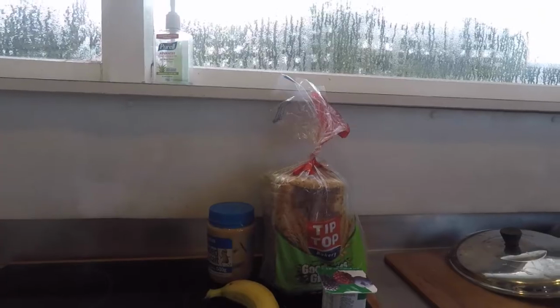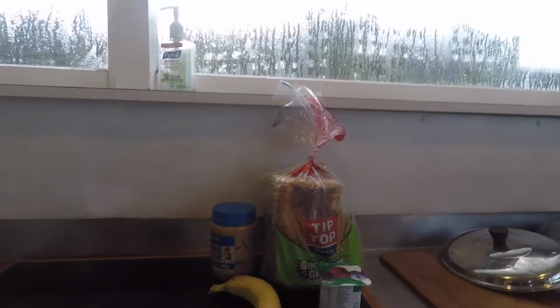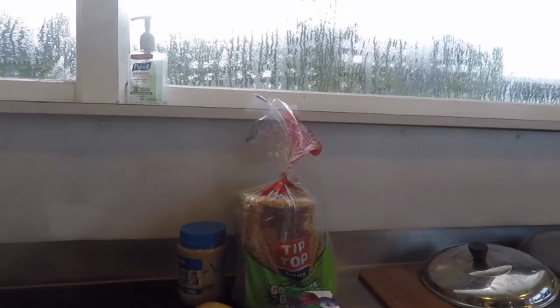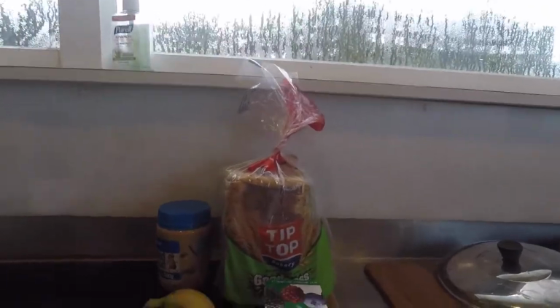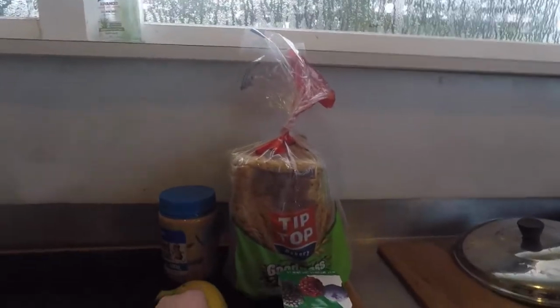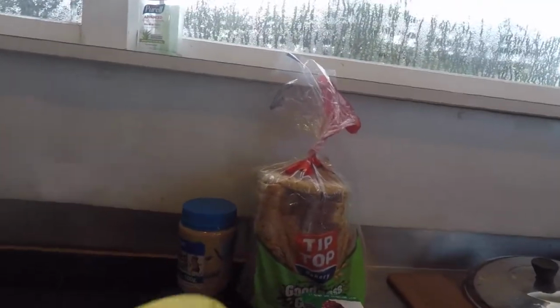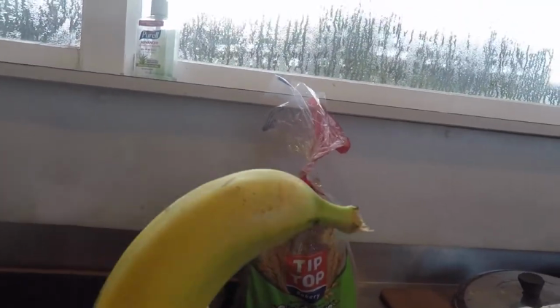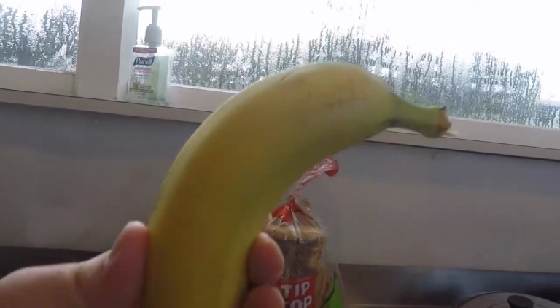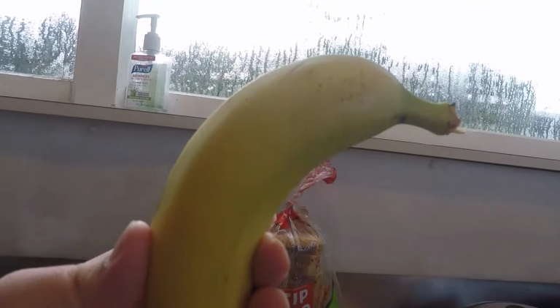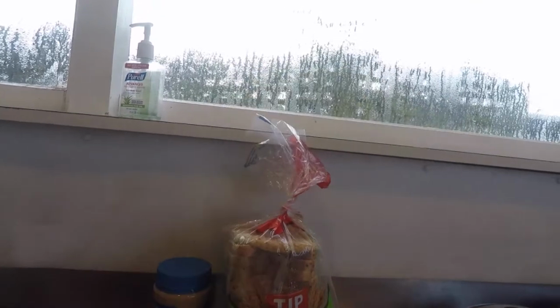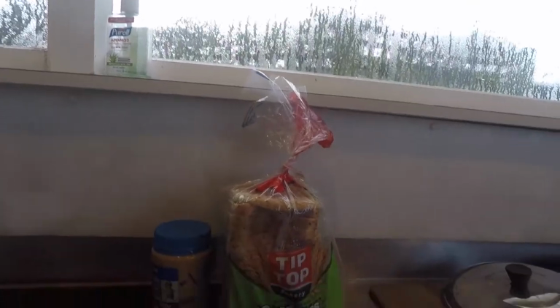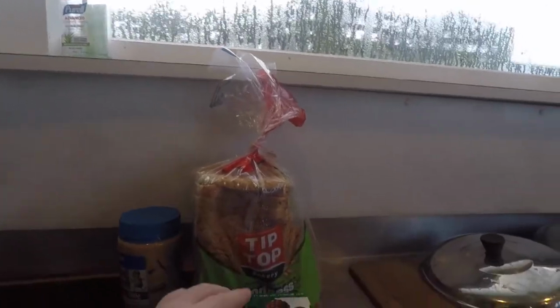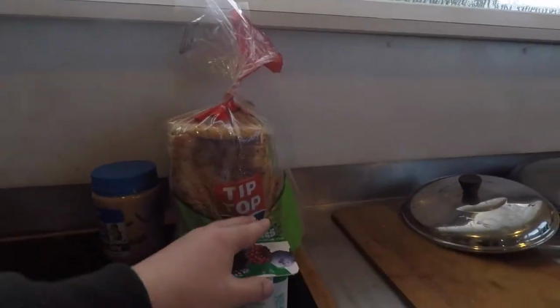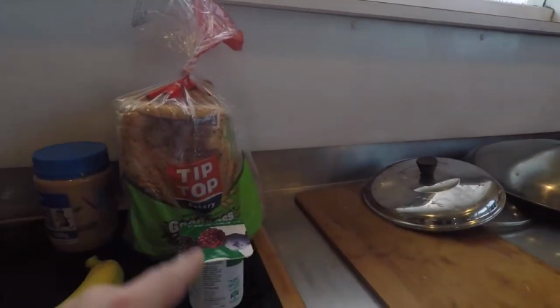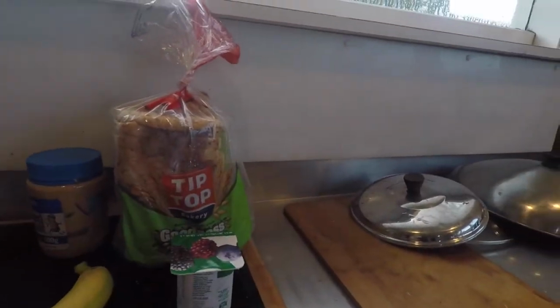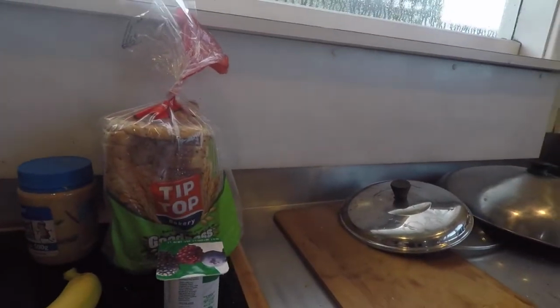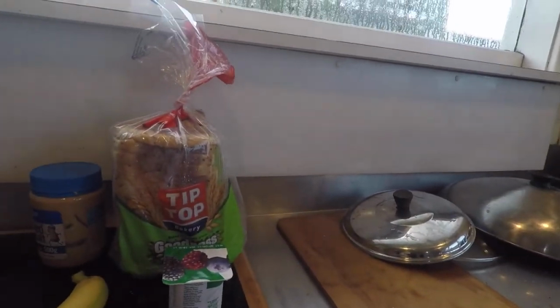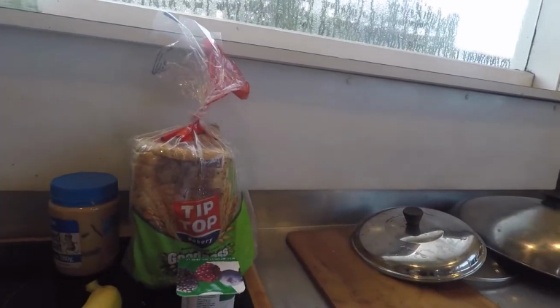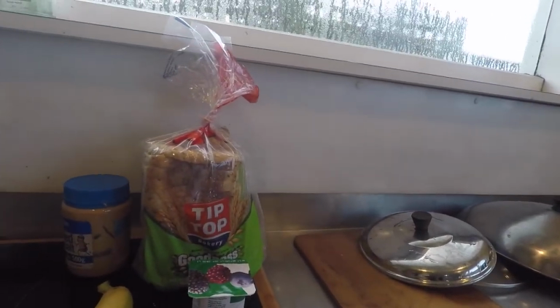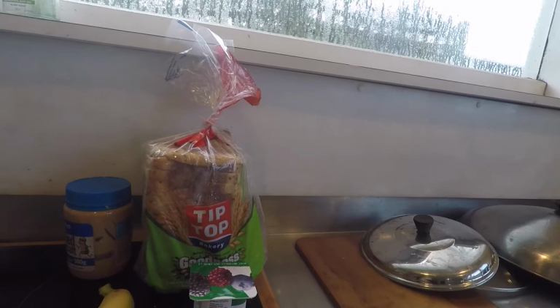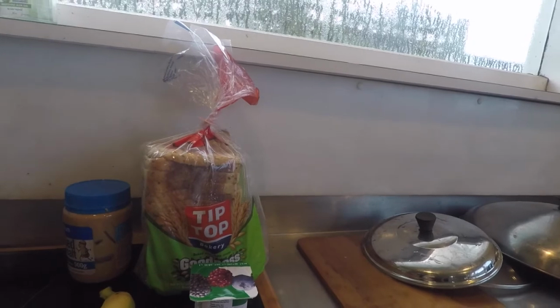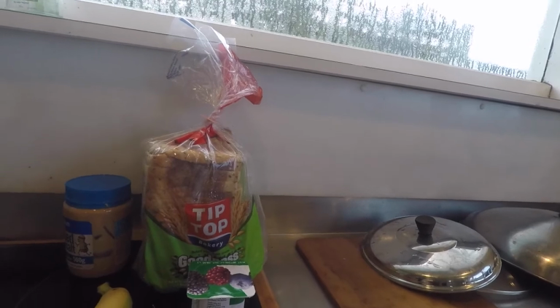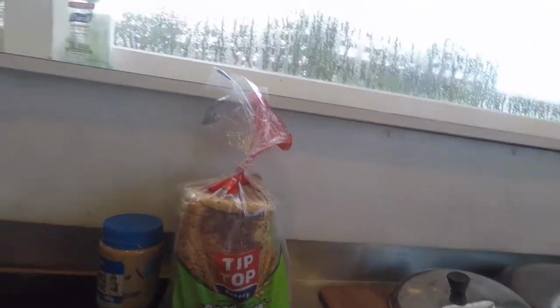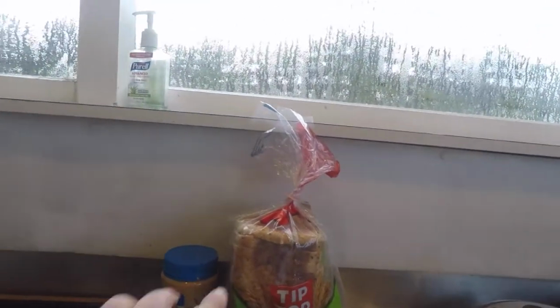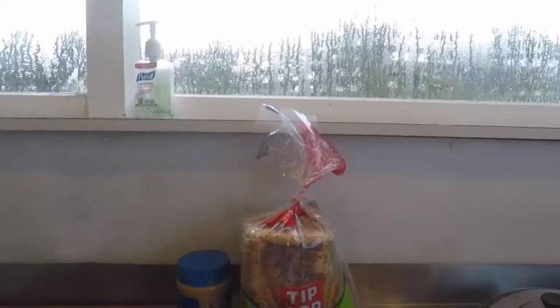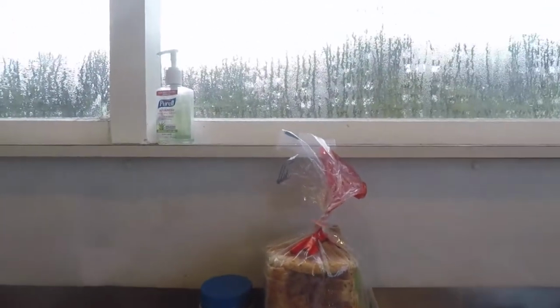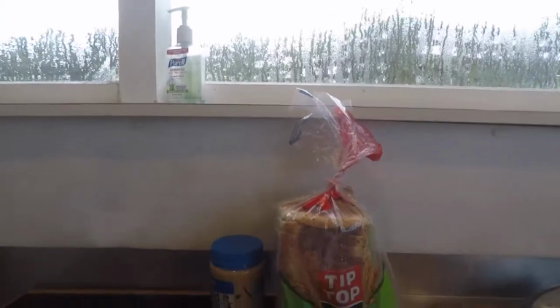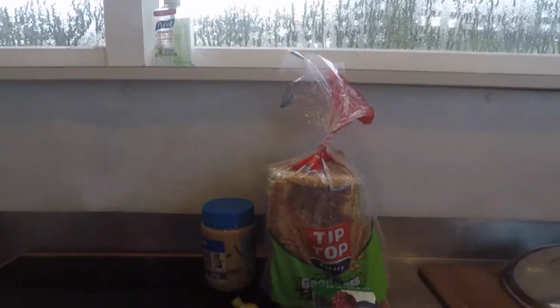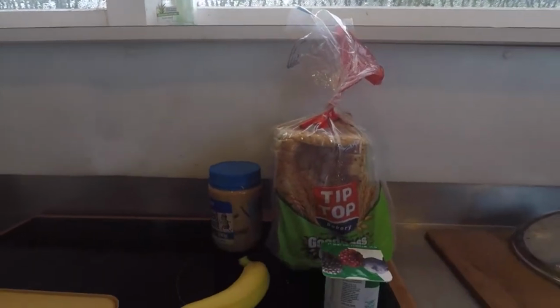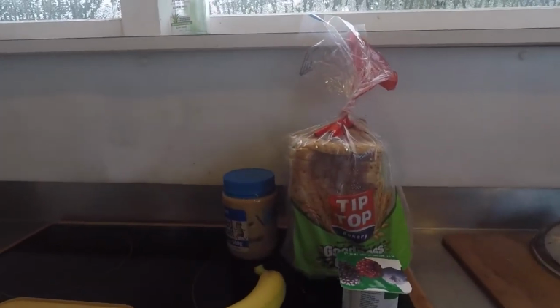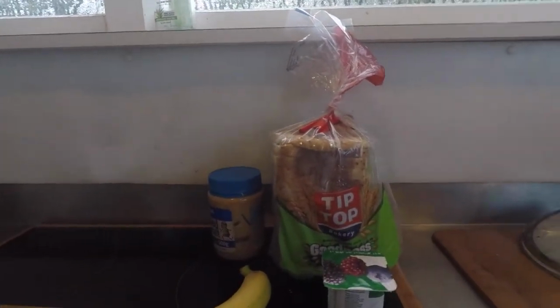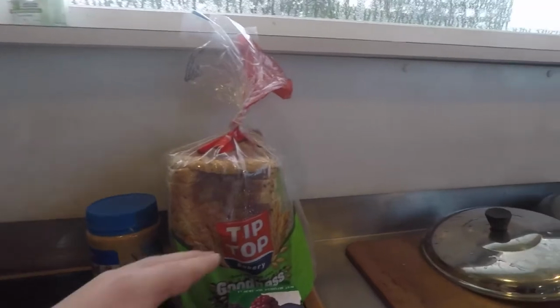Here we have one banana, one thing of yogurt, and a peanut butter sandwich.